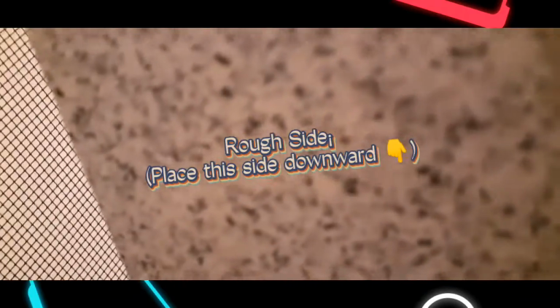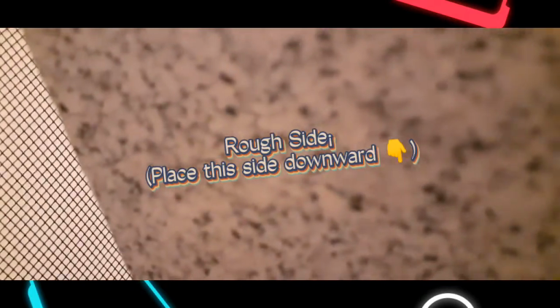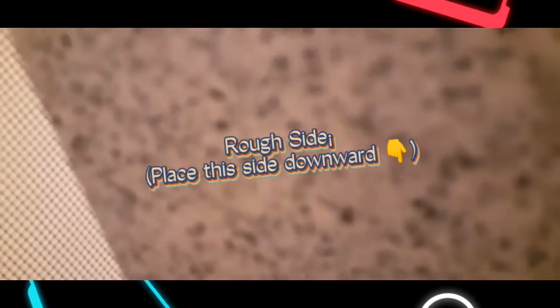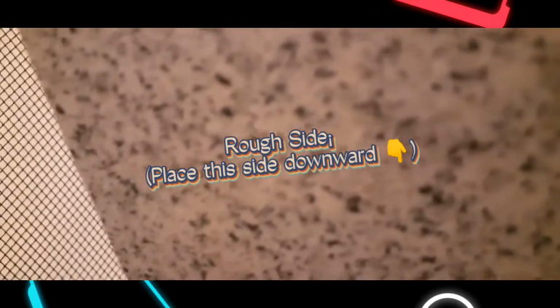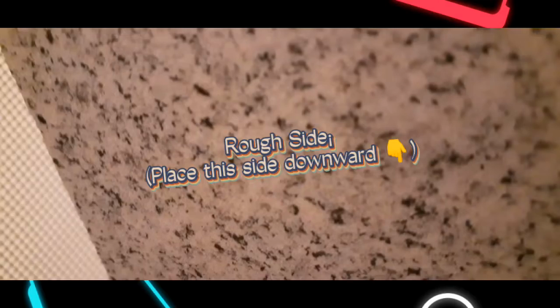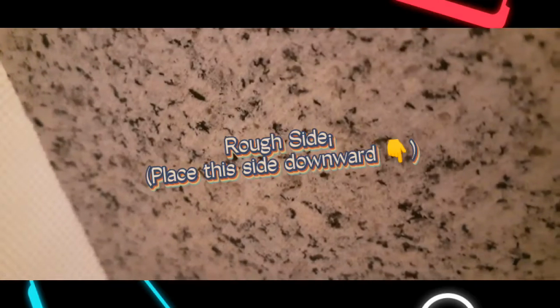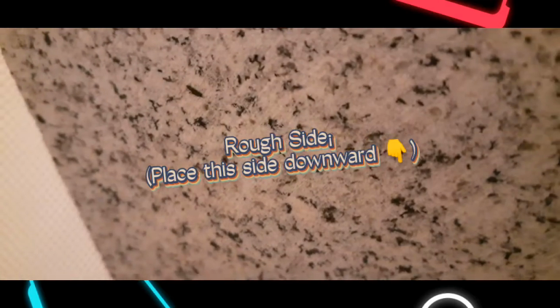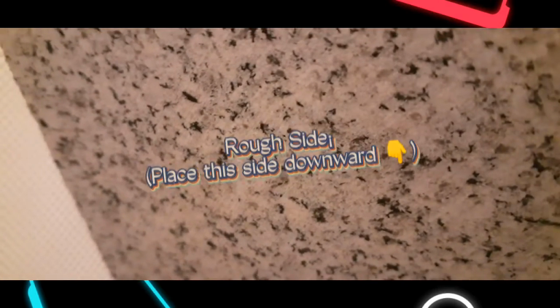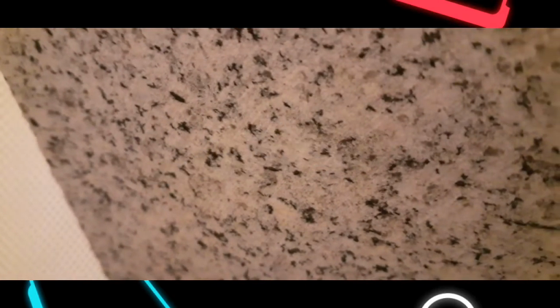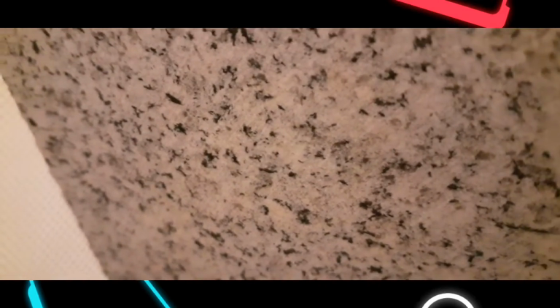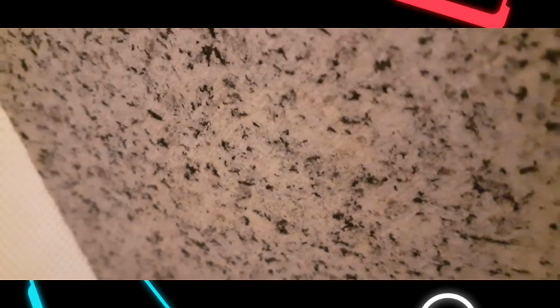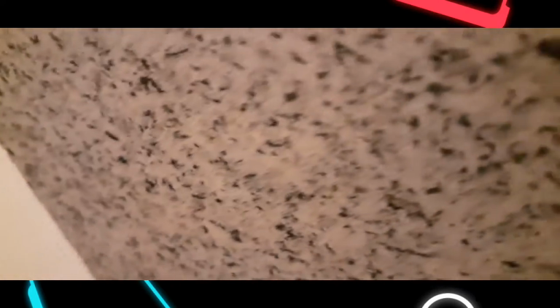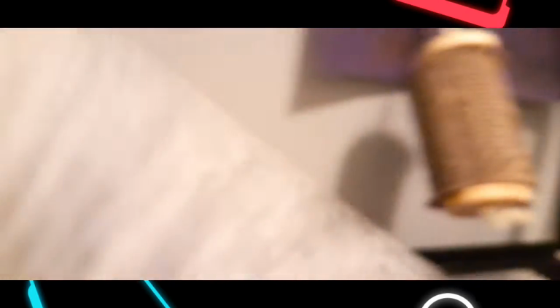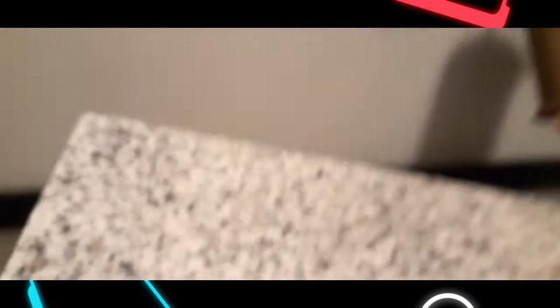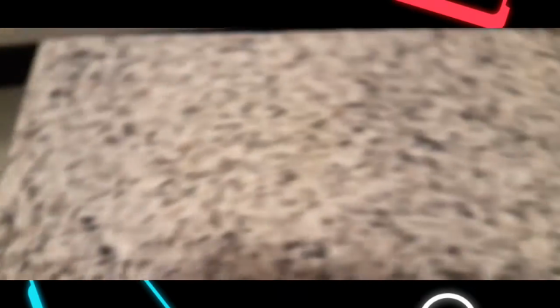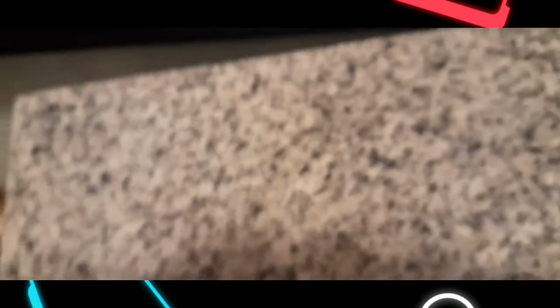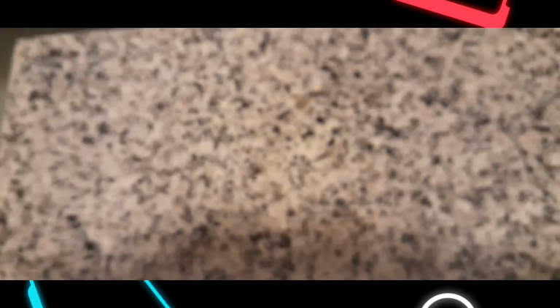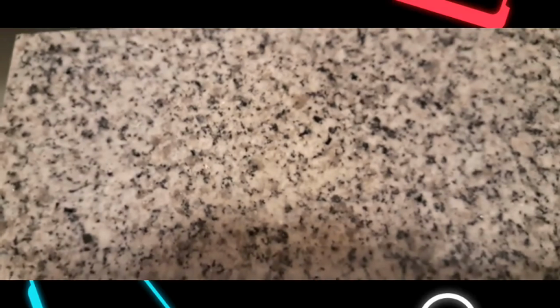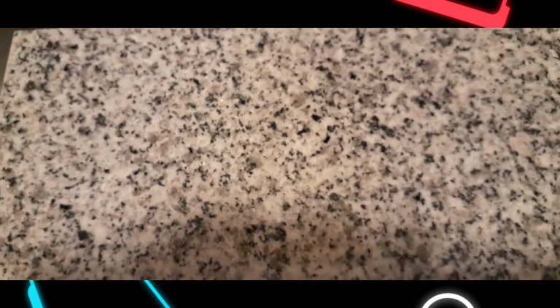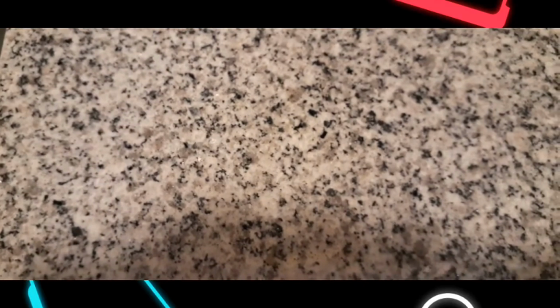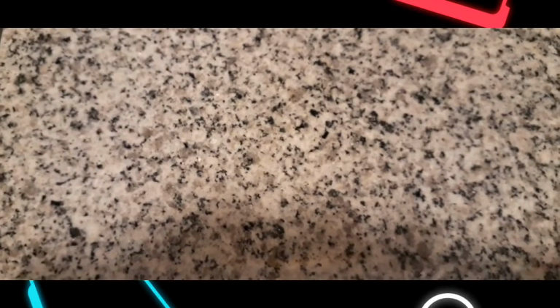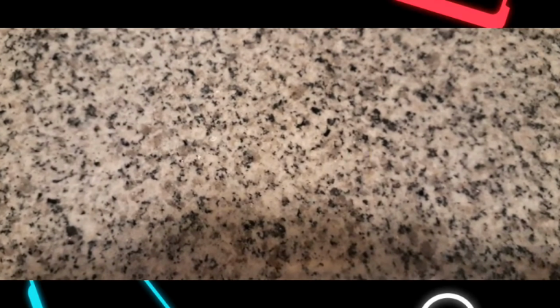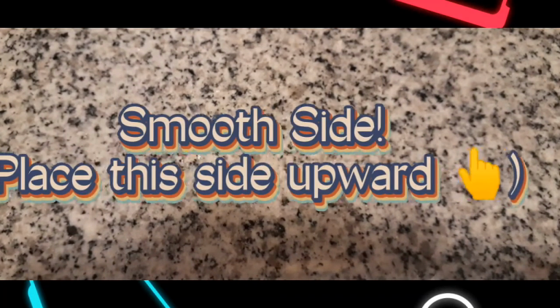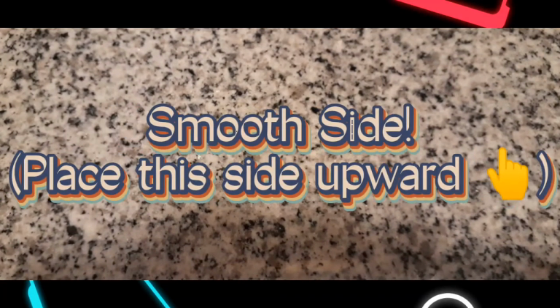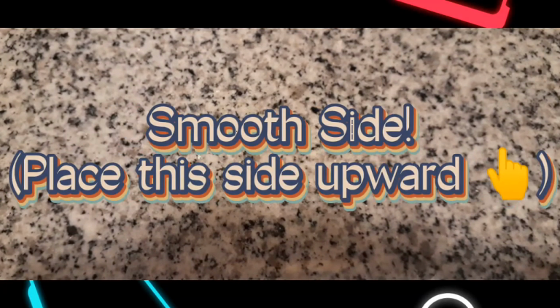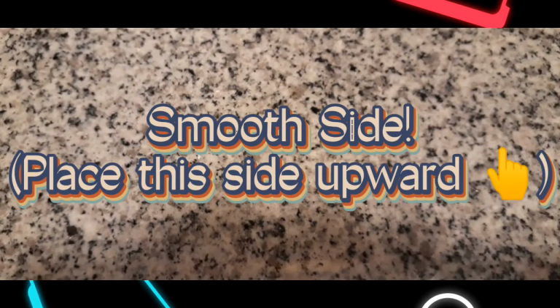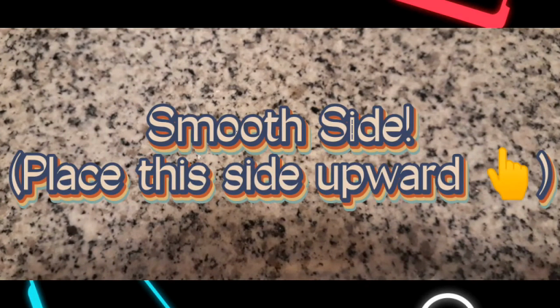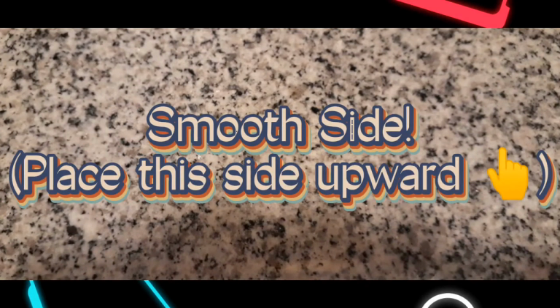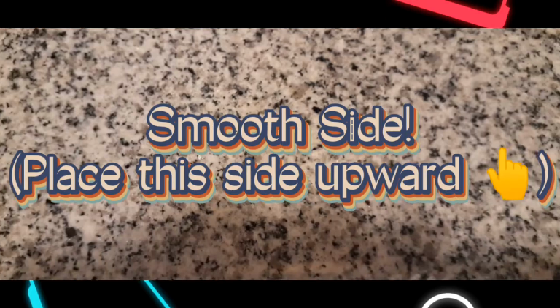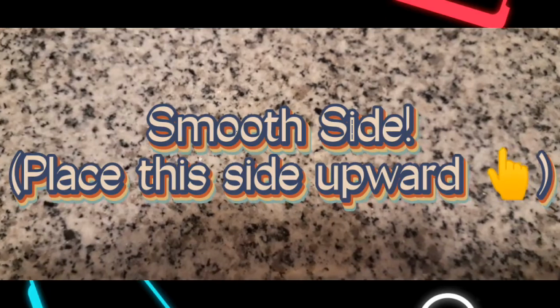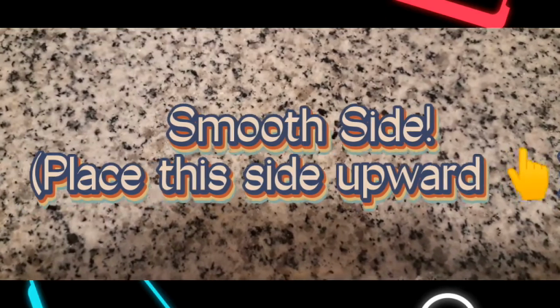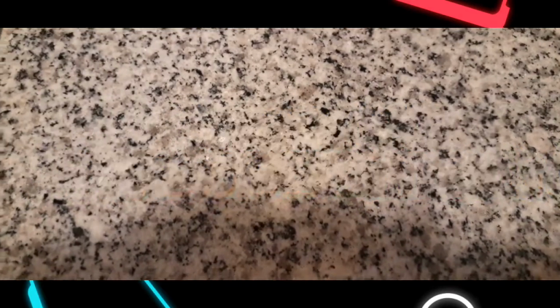This here is a chill stone. This is the rough side and this is the correct side — that's the side you want facing up in your cage. Place the chill stone in your hamster's cage where they sleep.